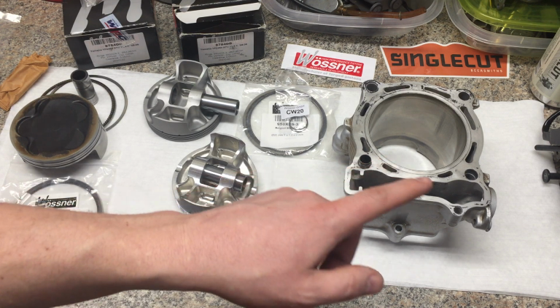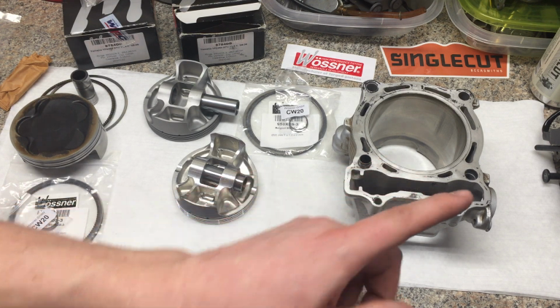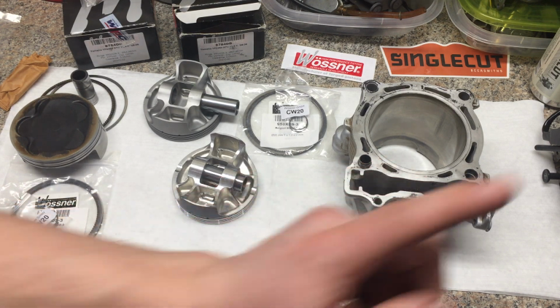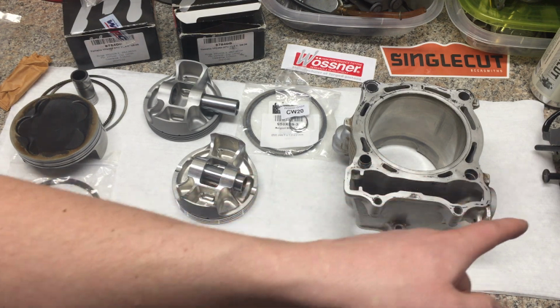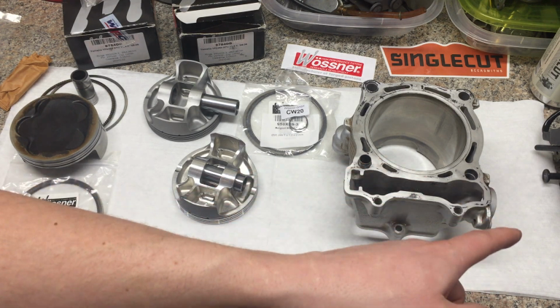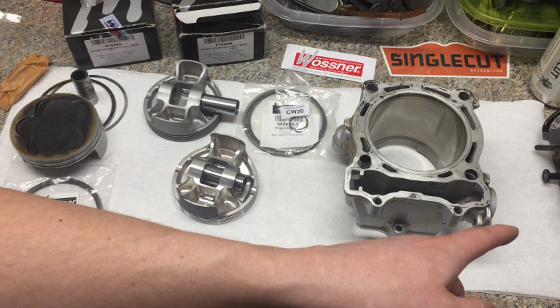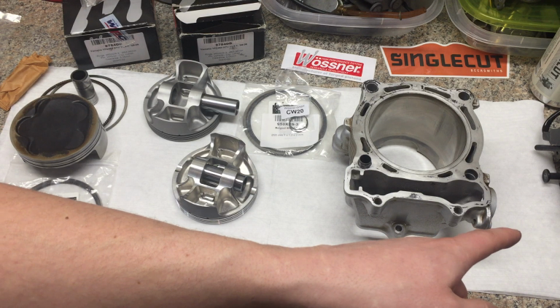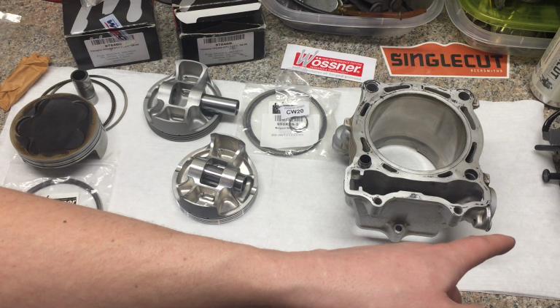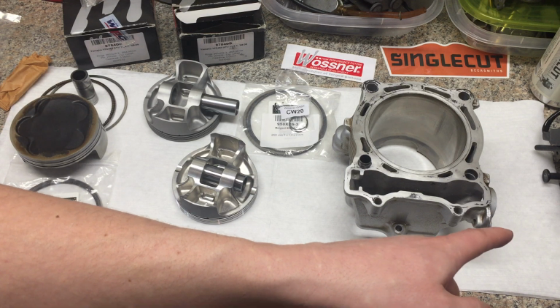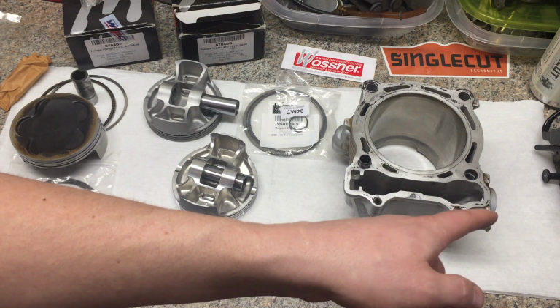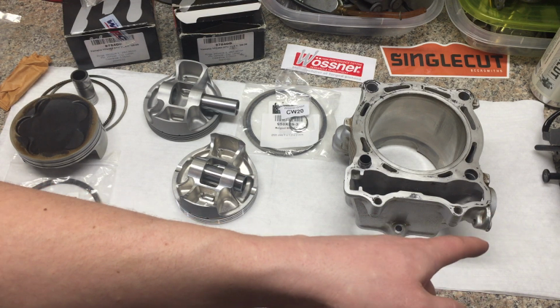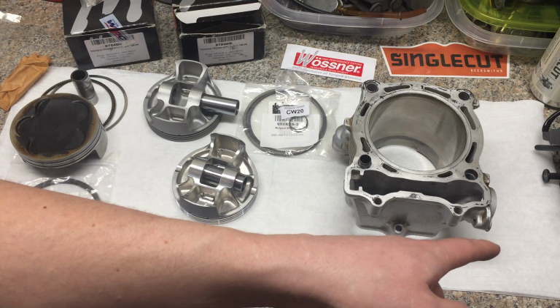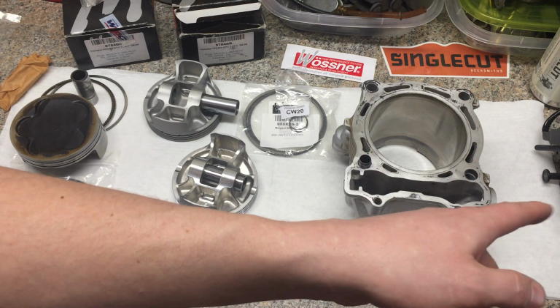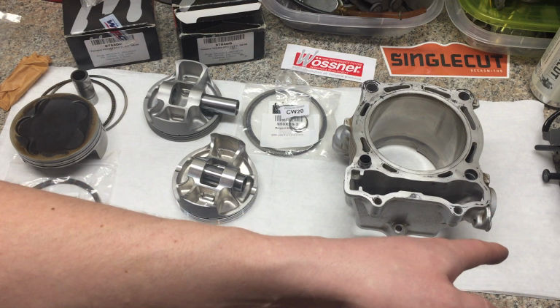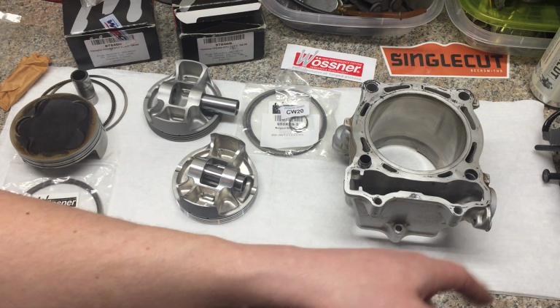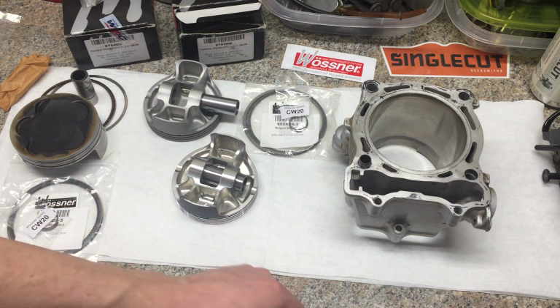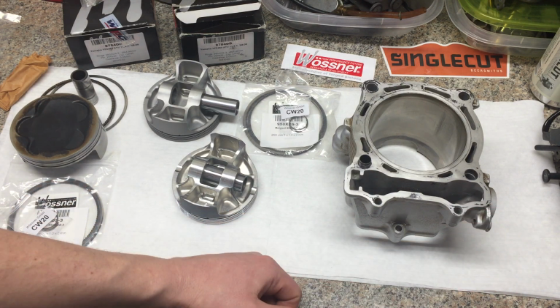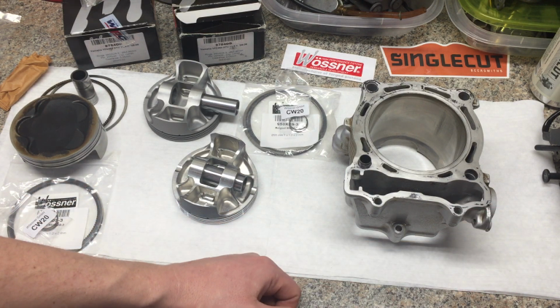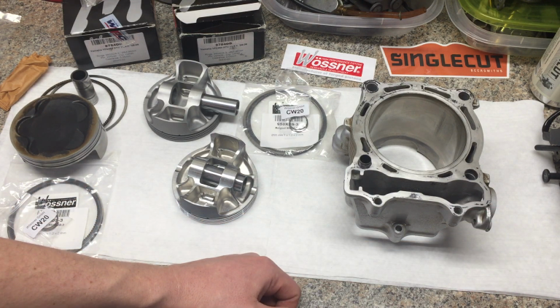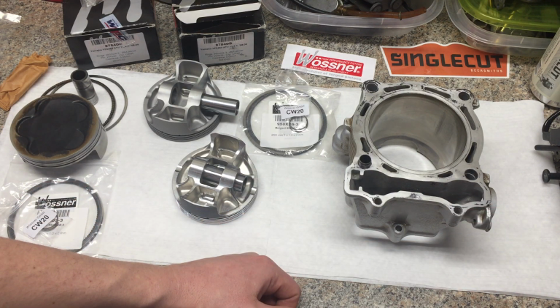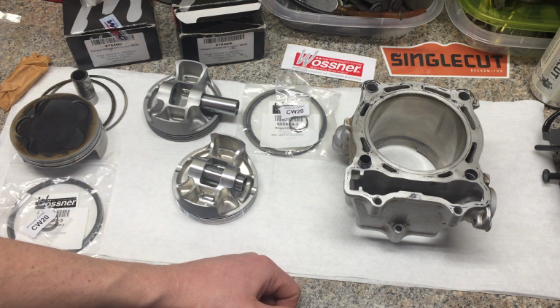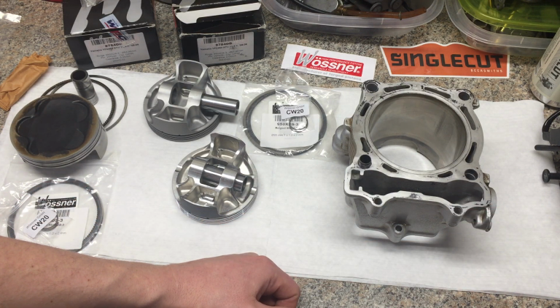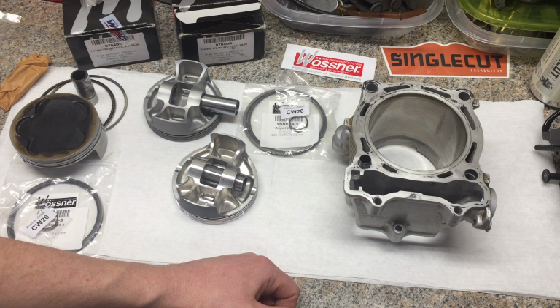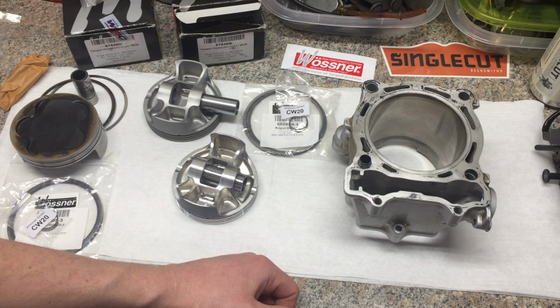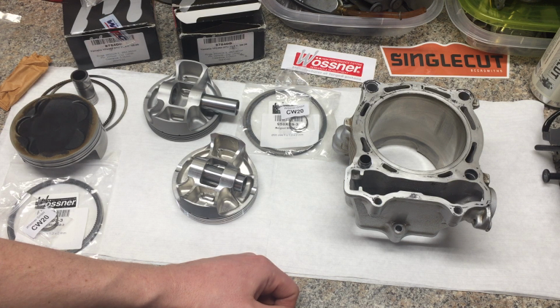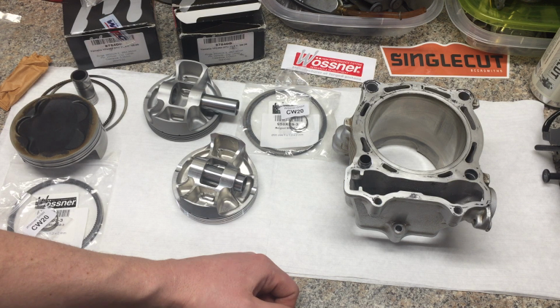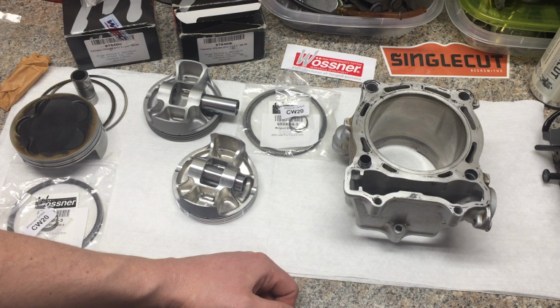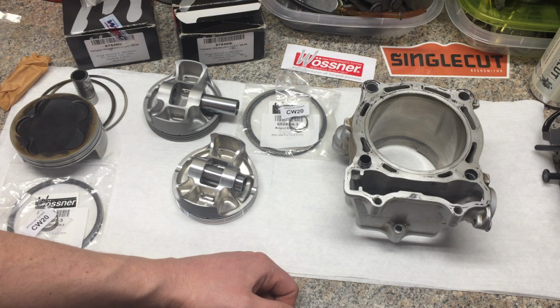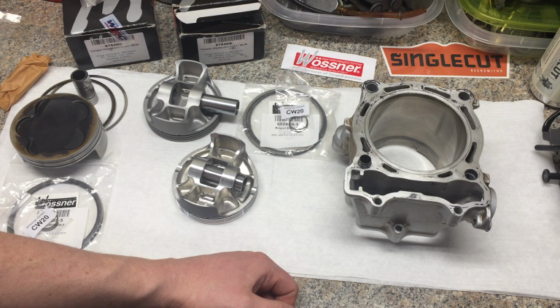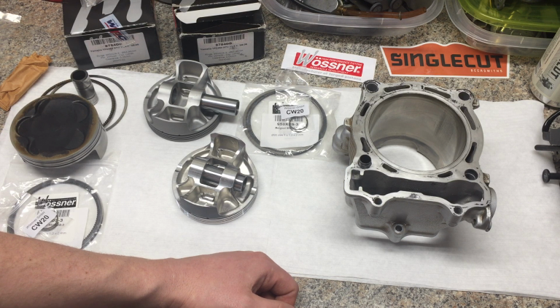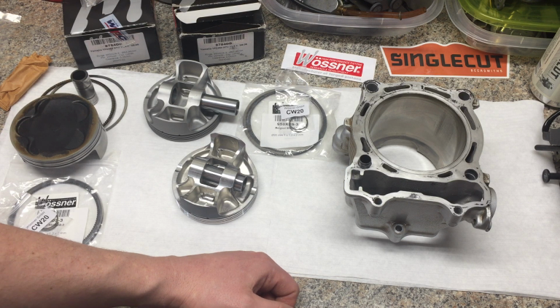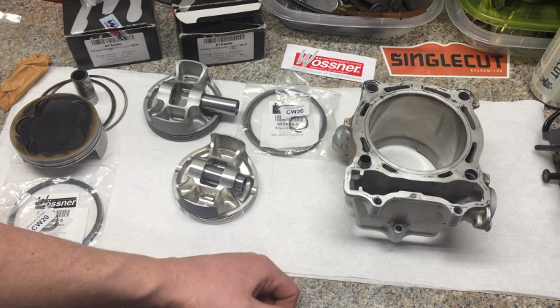In the meantime, tomorrow I'm doing a carb teardown, going over some known weak areas on the carb. I hope you guys stay tuned. I appreciate you watching.